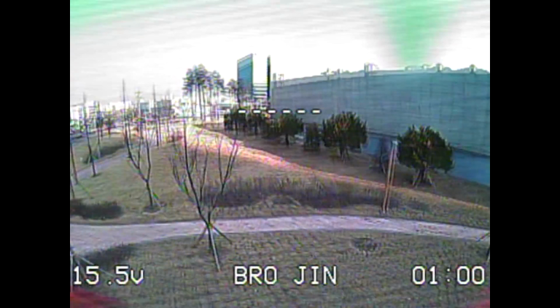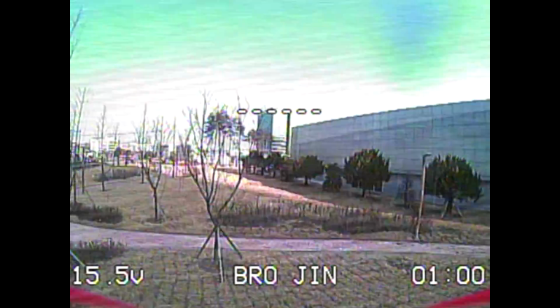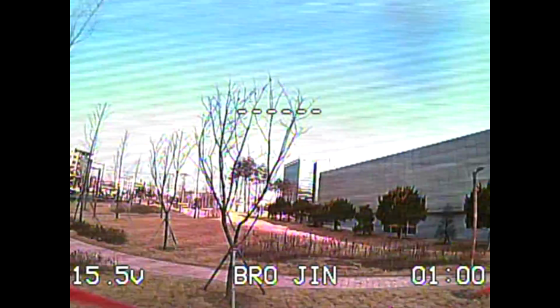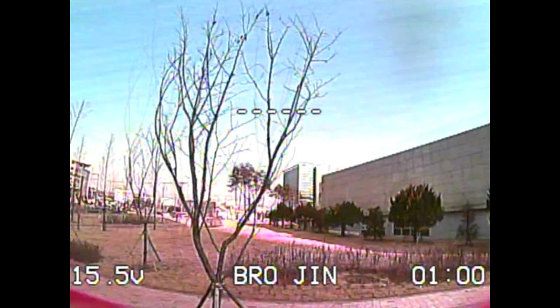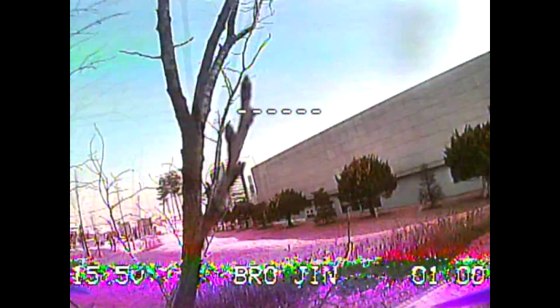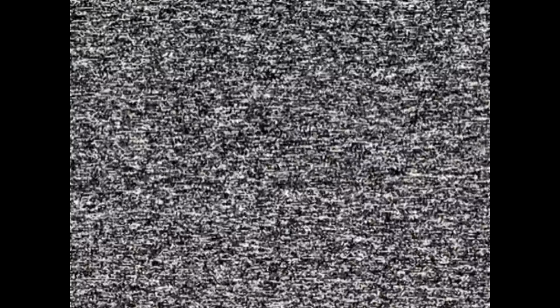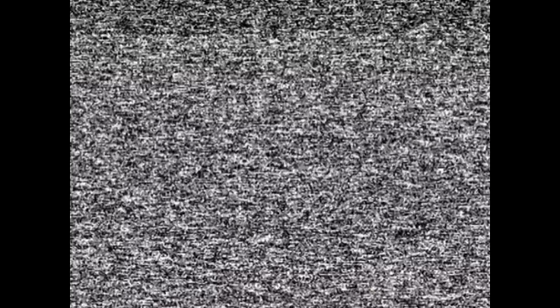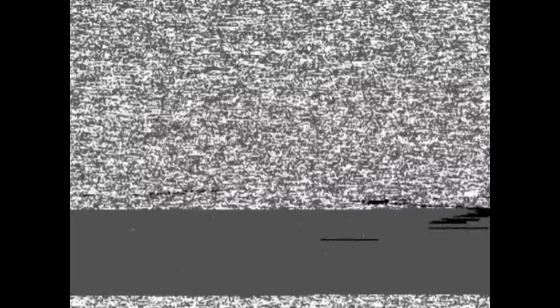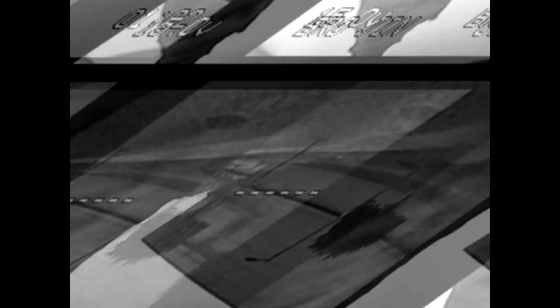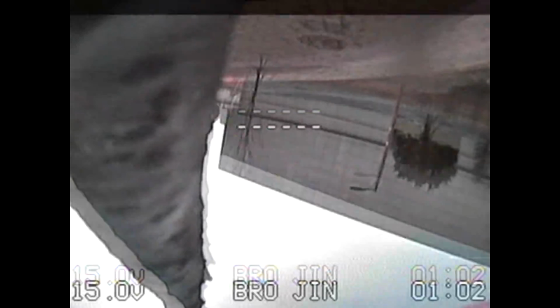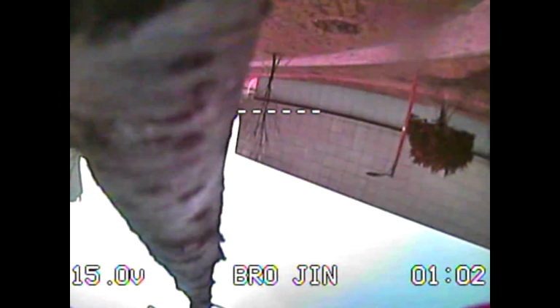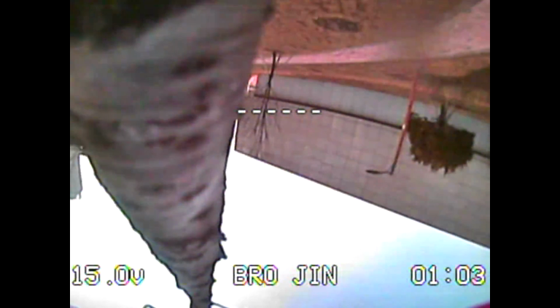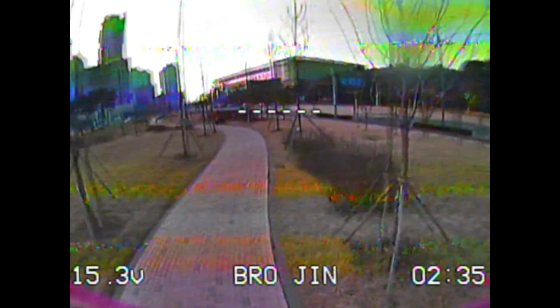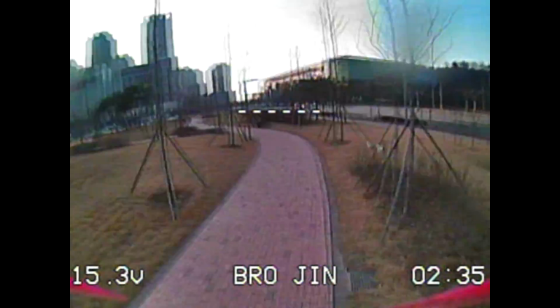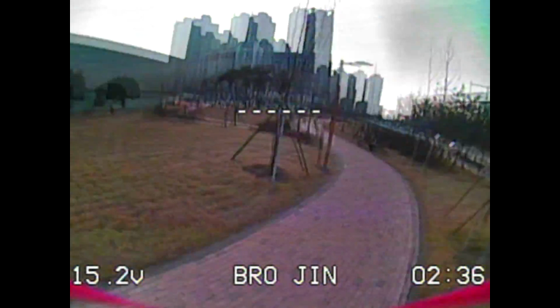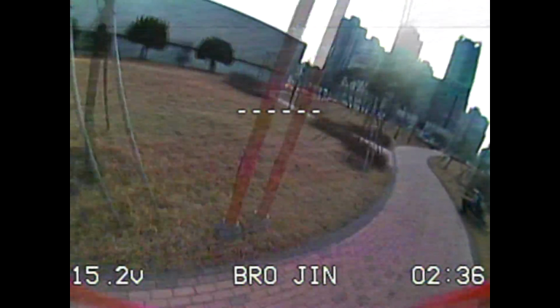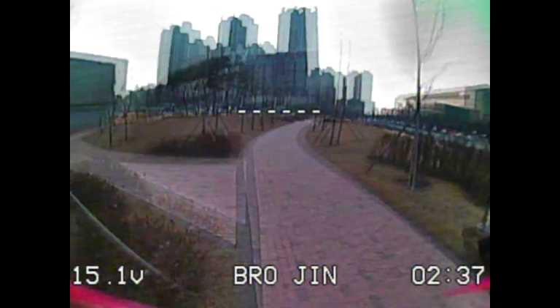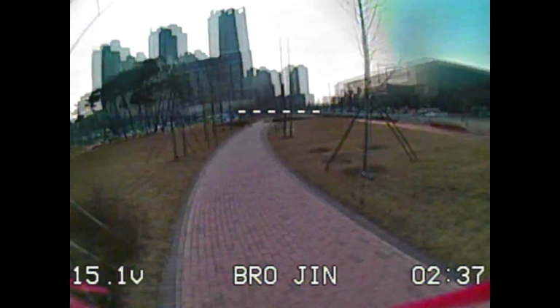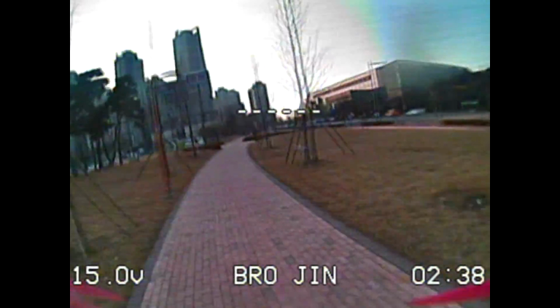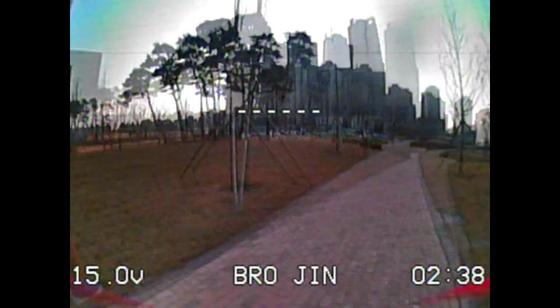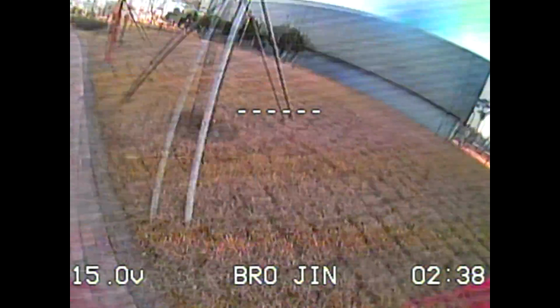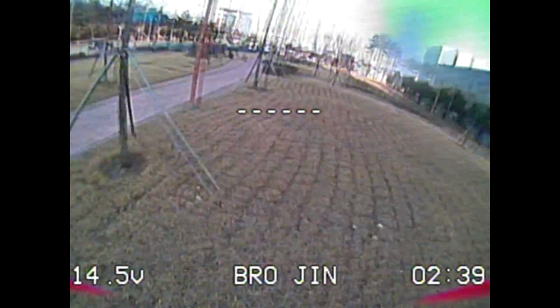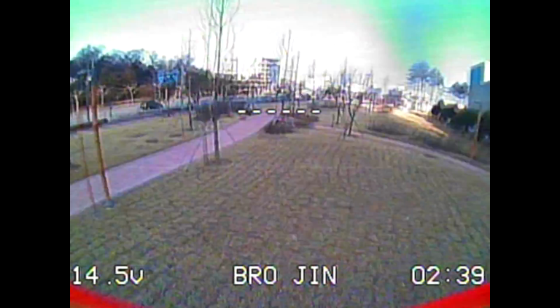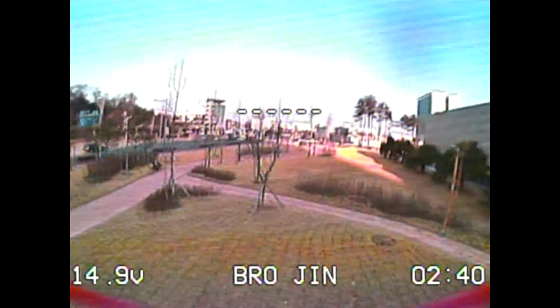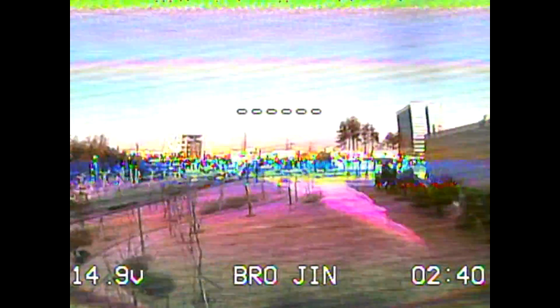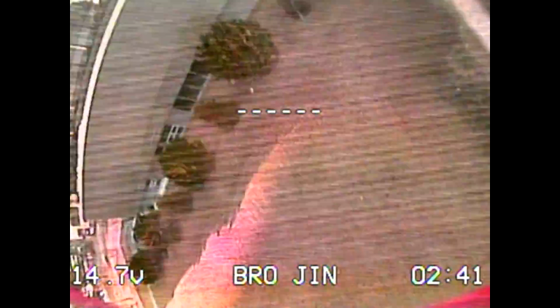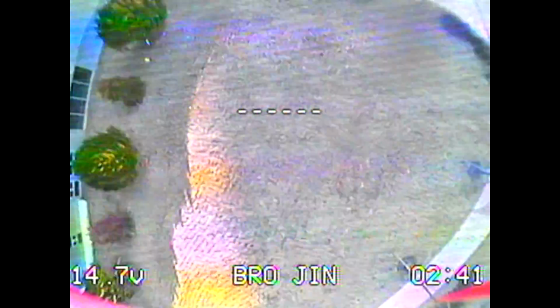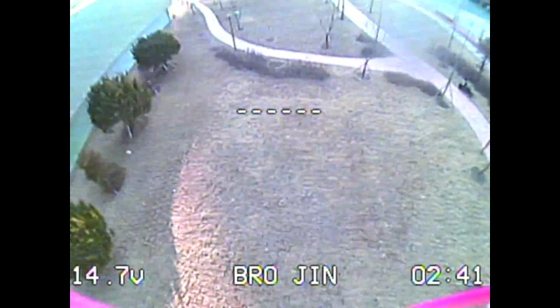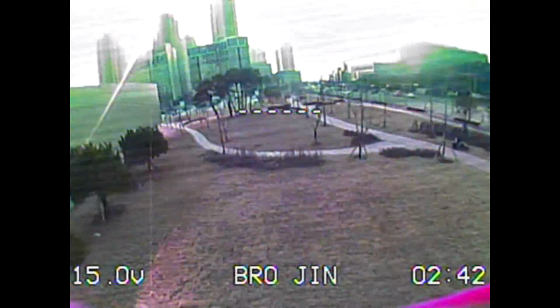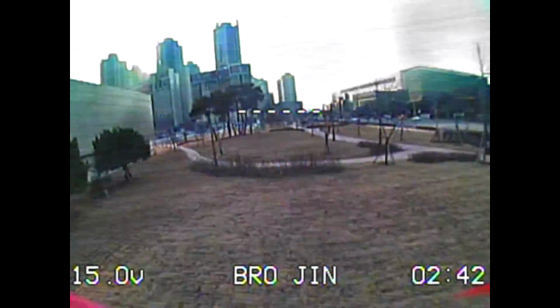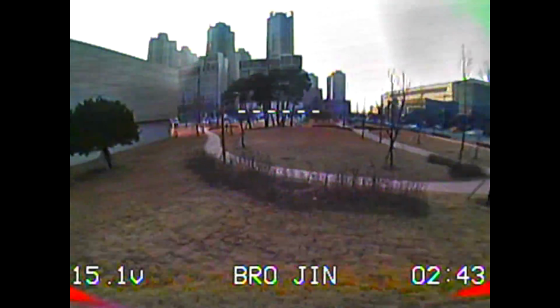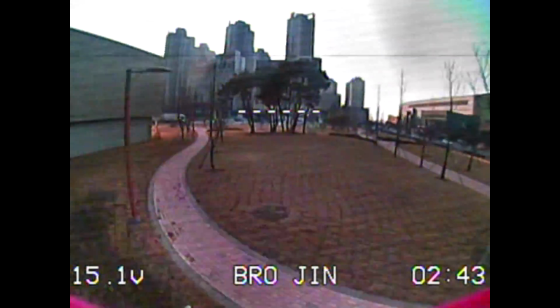The power cut off for one second and it came back. I inspected my quad and it looked fine to me. There wasn't that much big physical damage, so I went back to fly again.